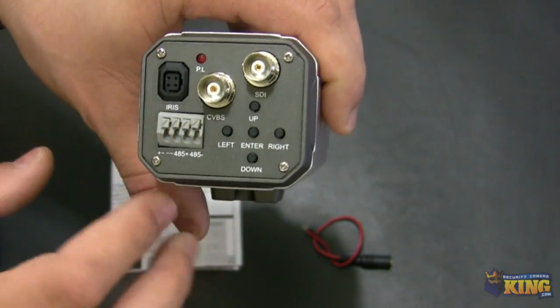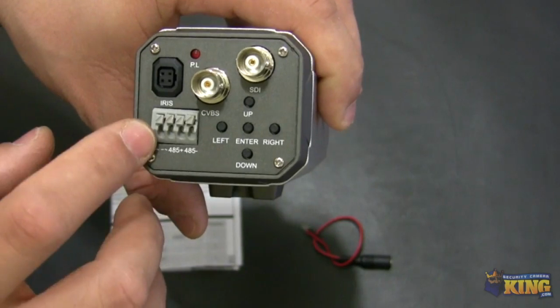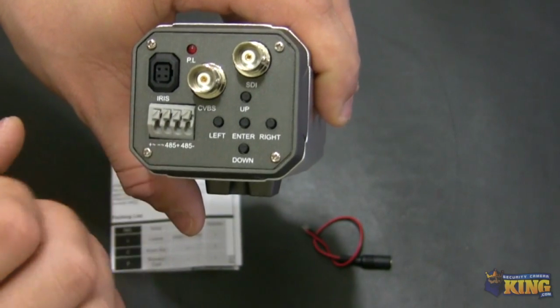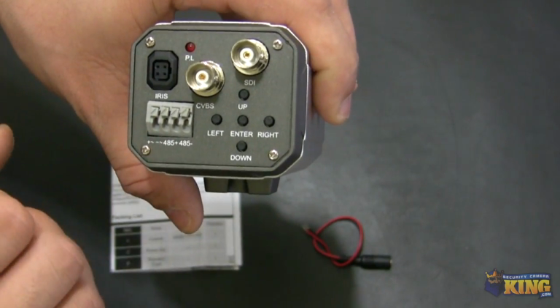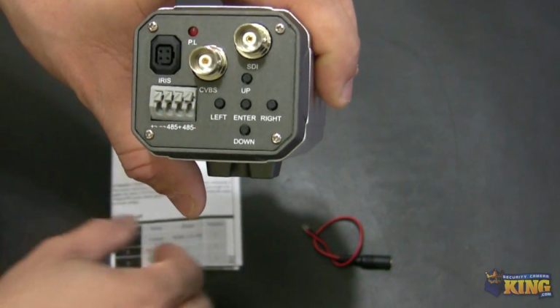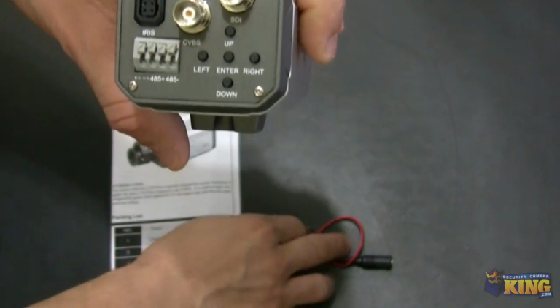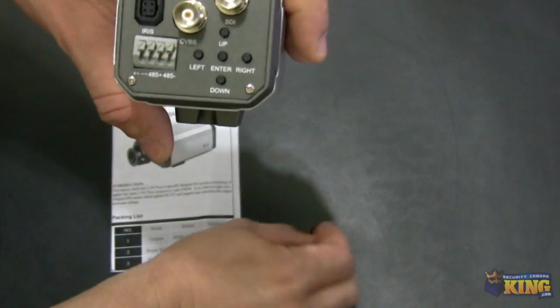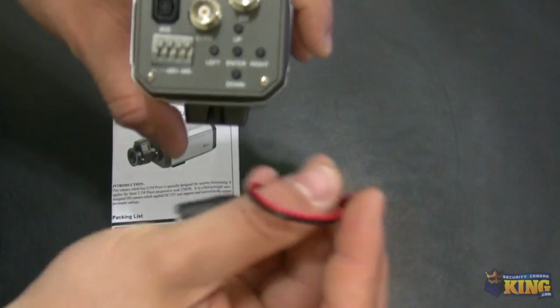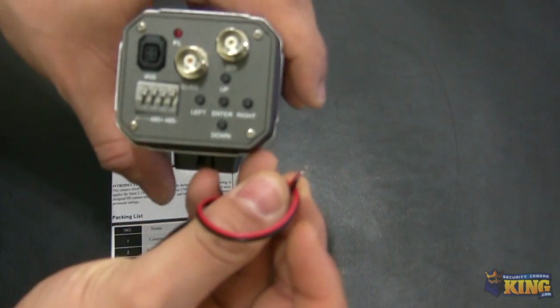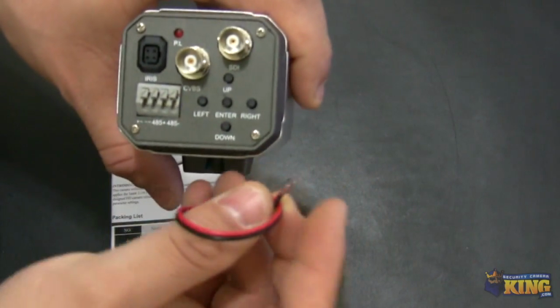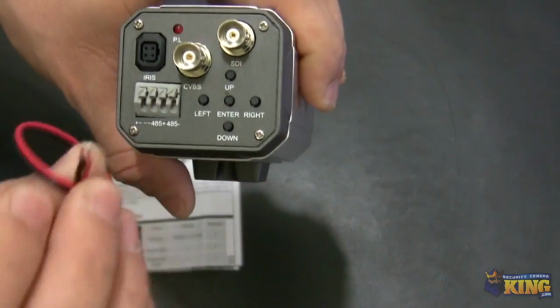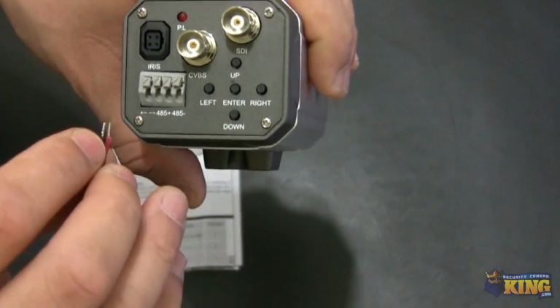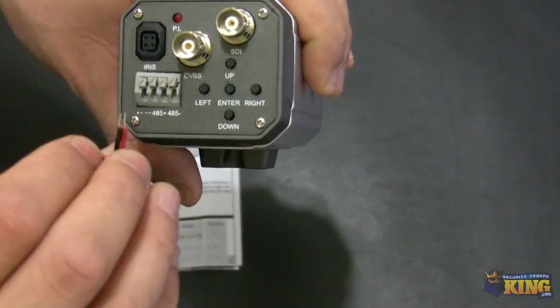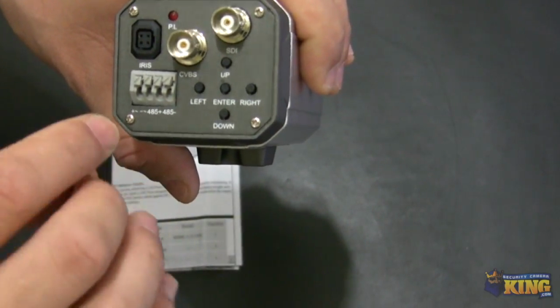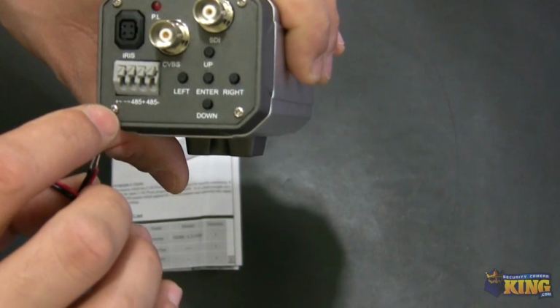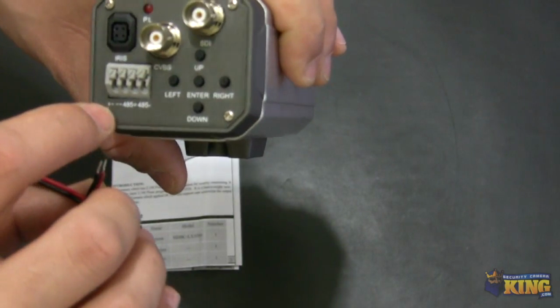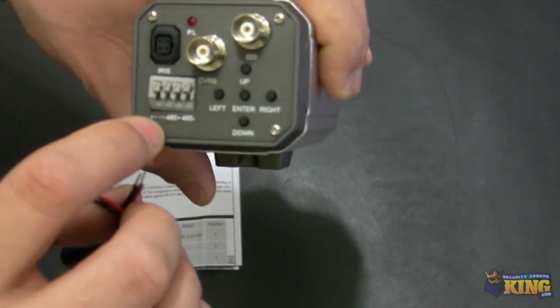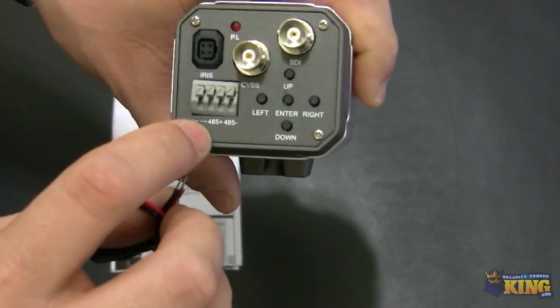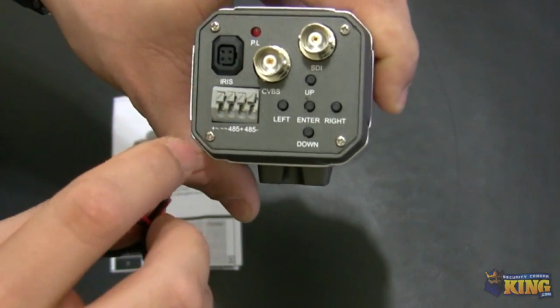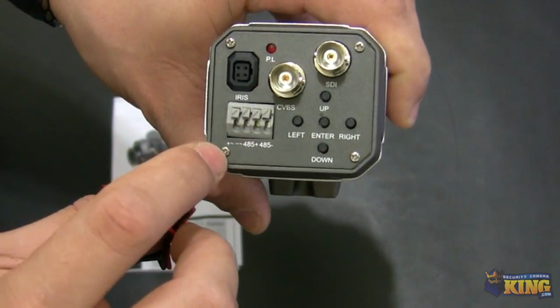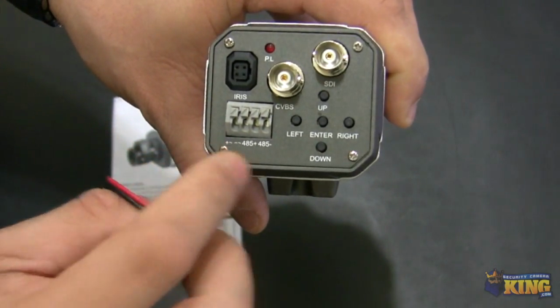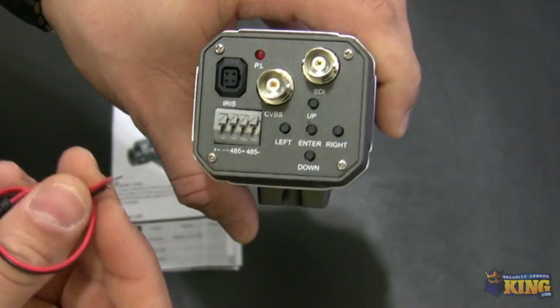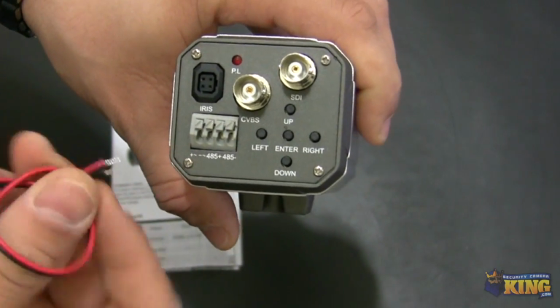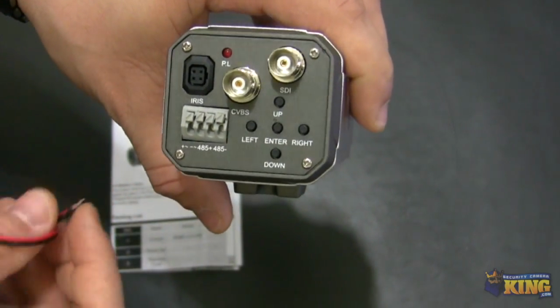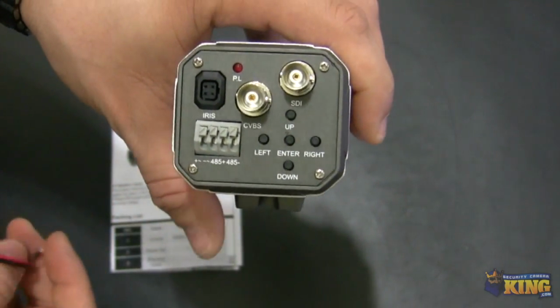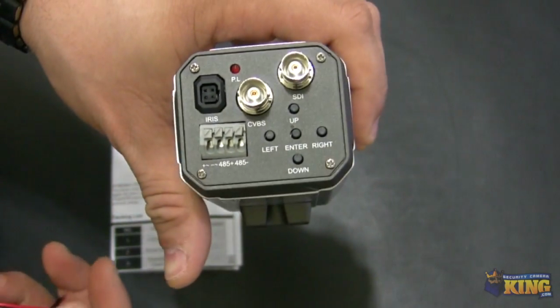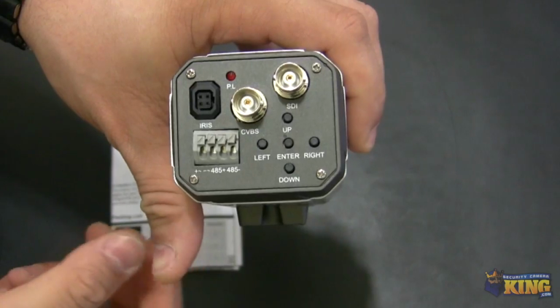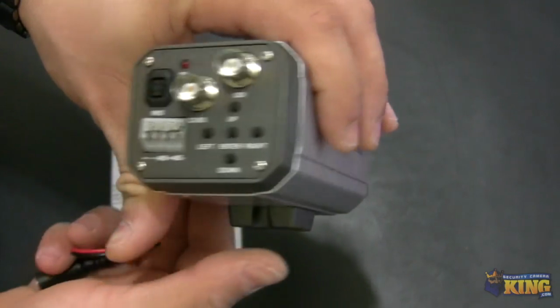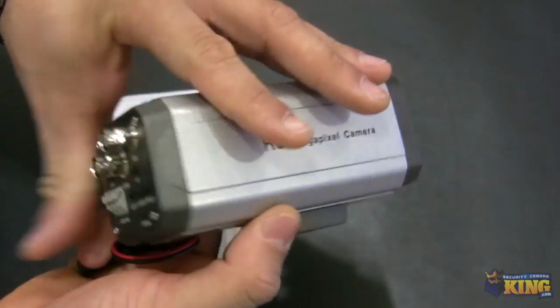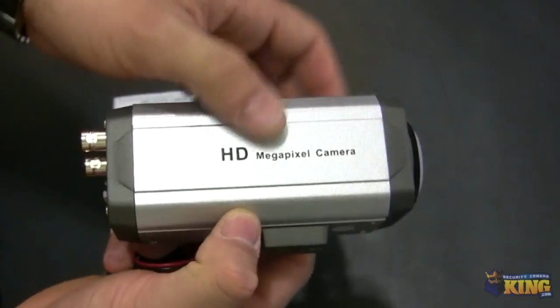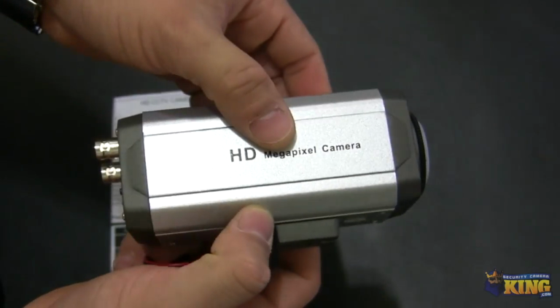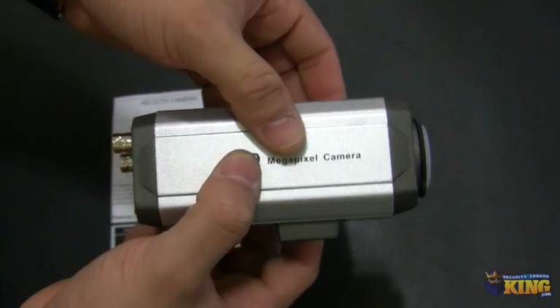You have a positive and negative here — this is where you will connect the pigtail. Just make sure you are careful about which one is positive and which one is negative, because this is not dual voltage and only supports 12V.